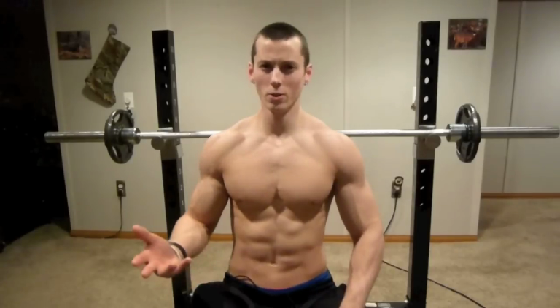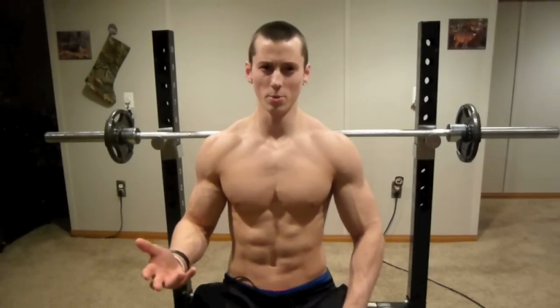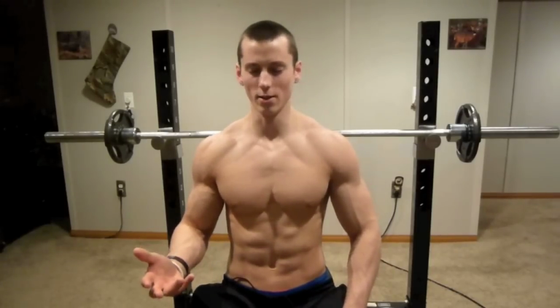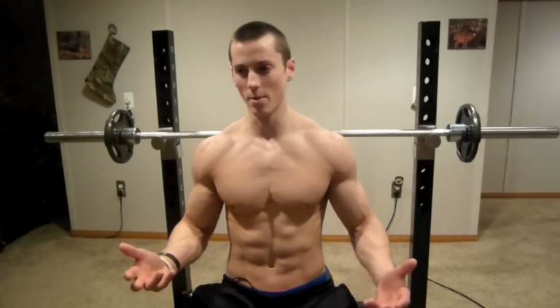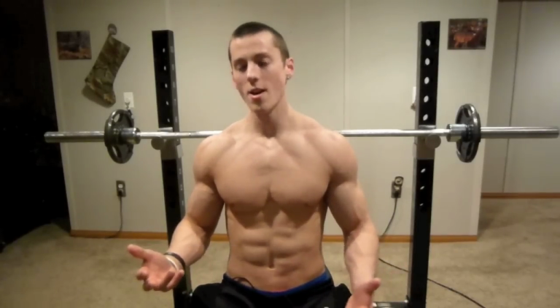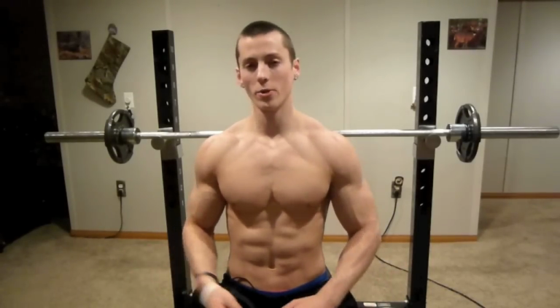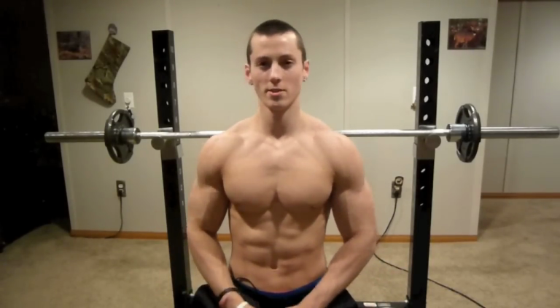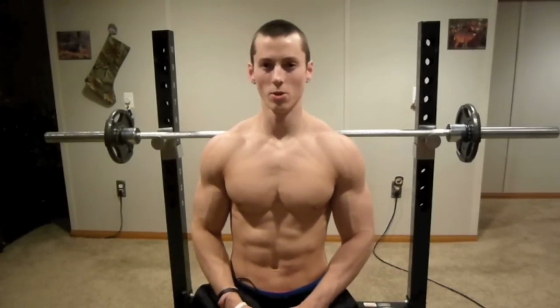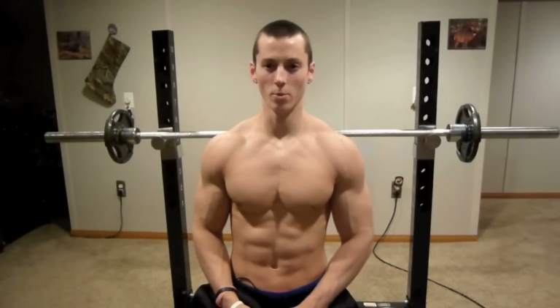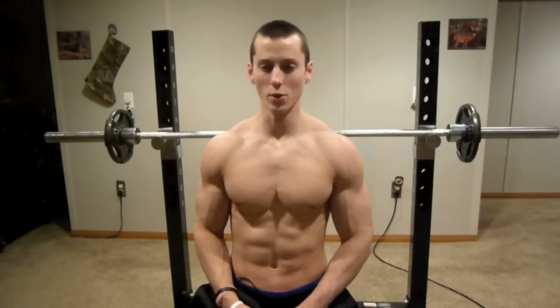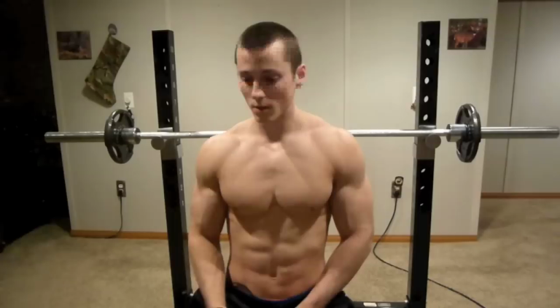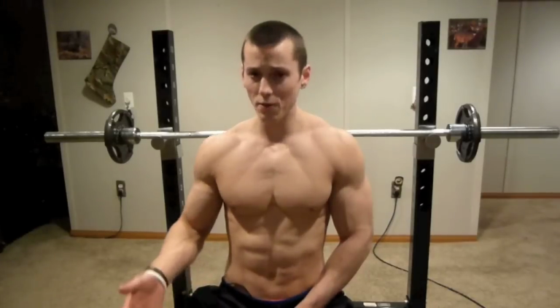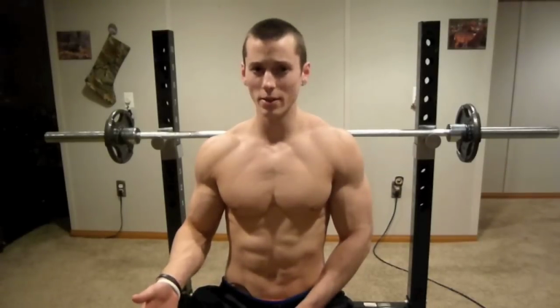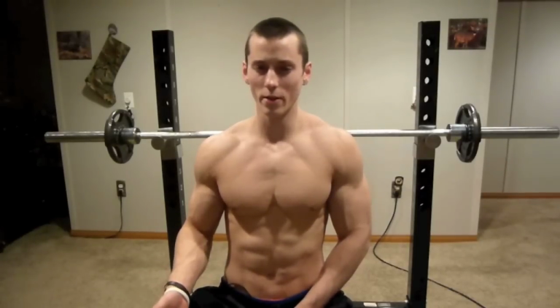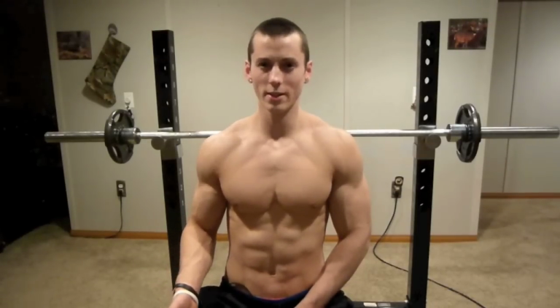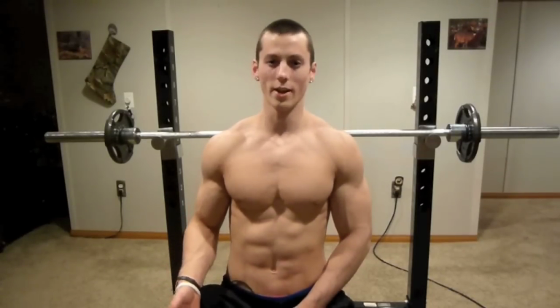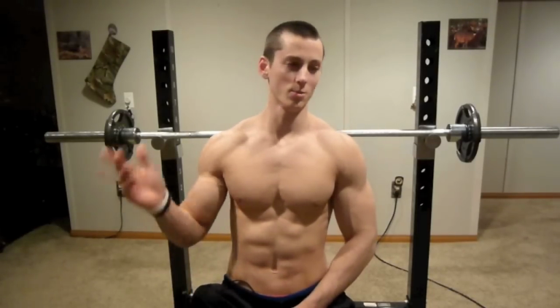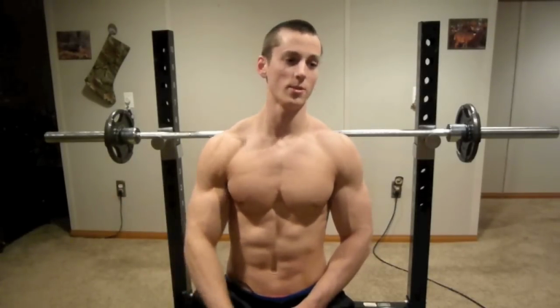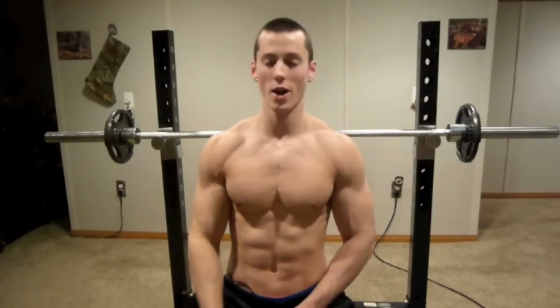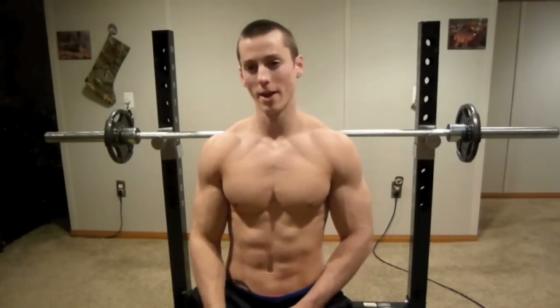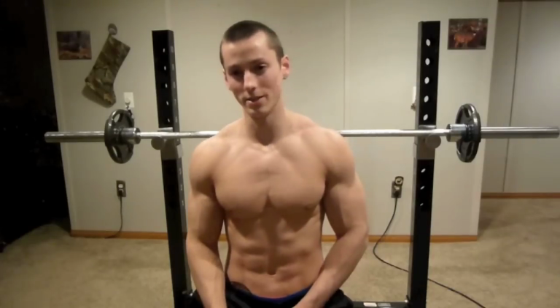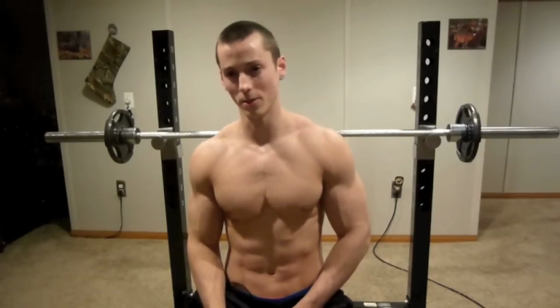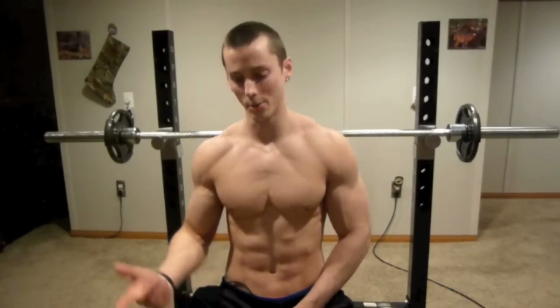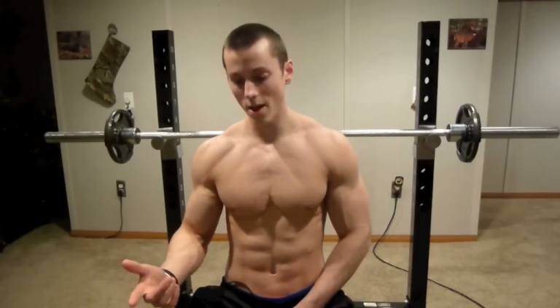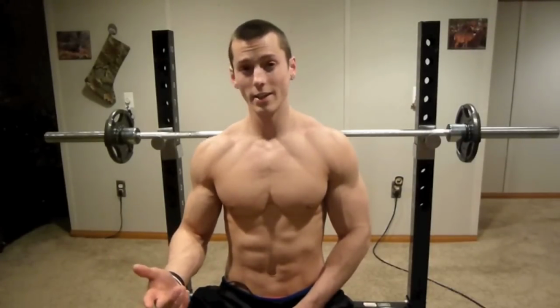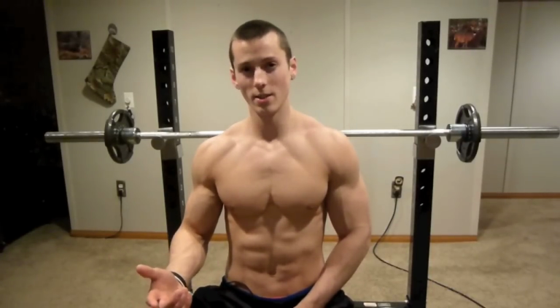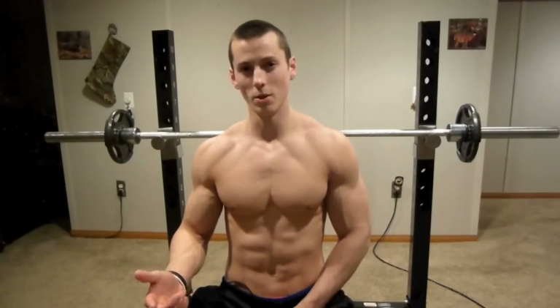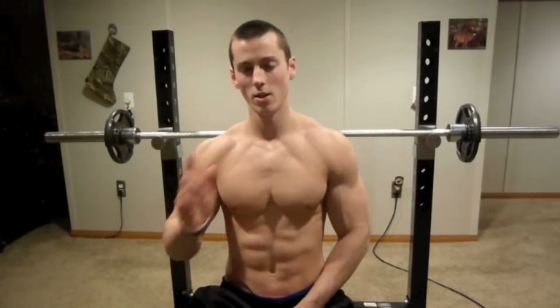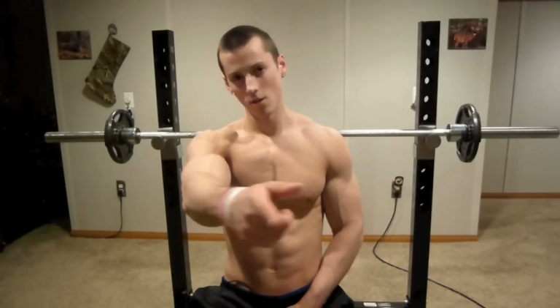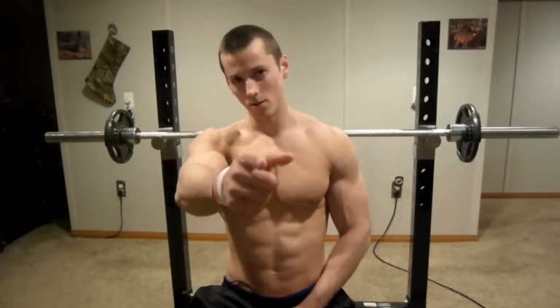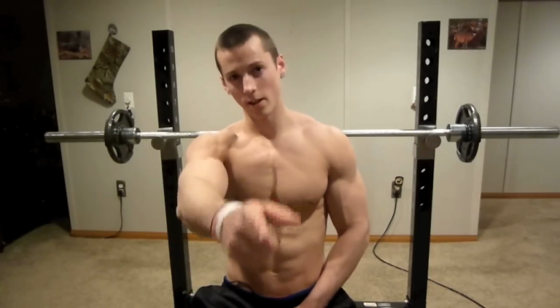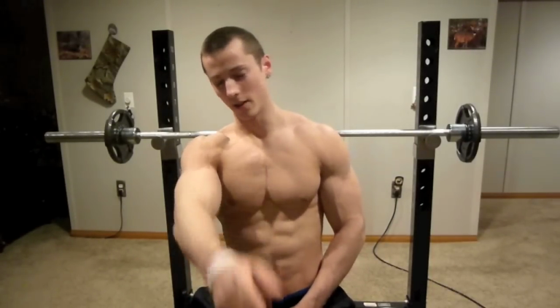Hopefully those tips help you guys out a little bit. Let me know in the comments section below if that helped any of you. If you guys want to see more videos like this where I give you tips and show you how I do my exercises, let me know in the comments section. But until then, I love you guys.